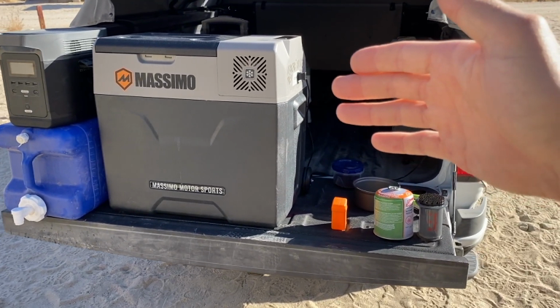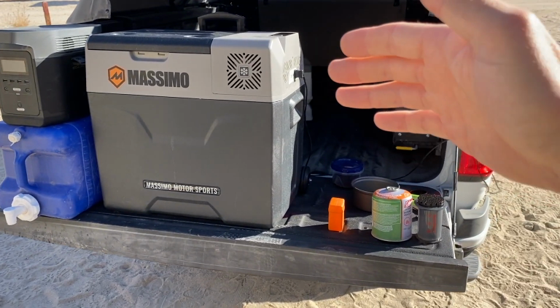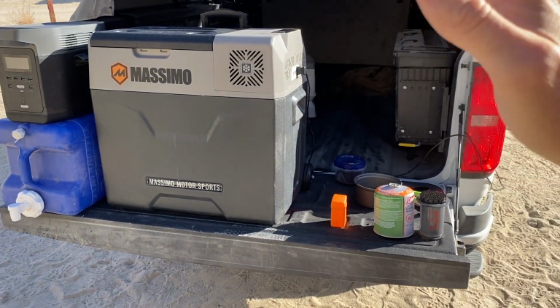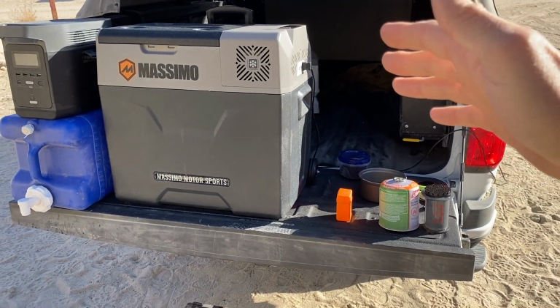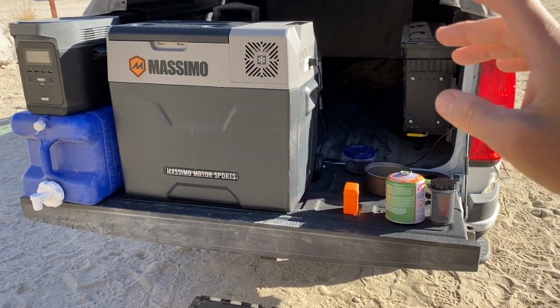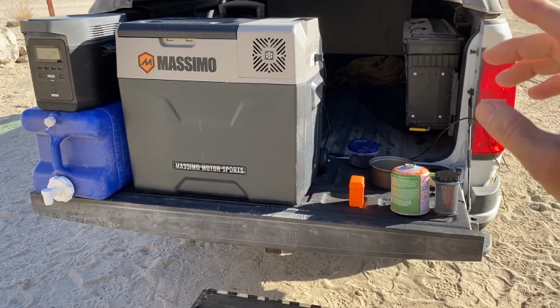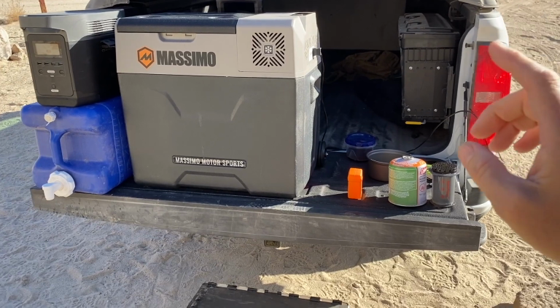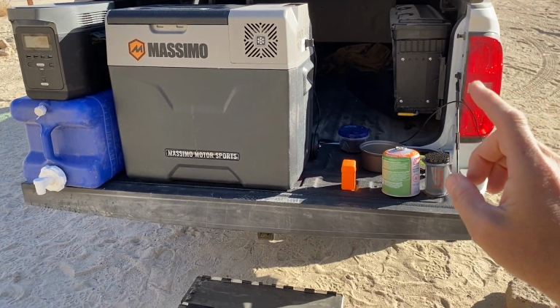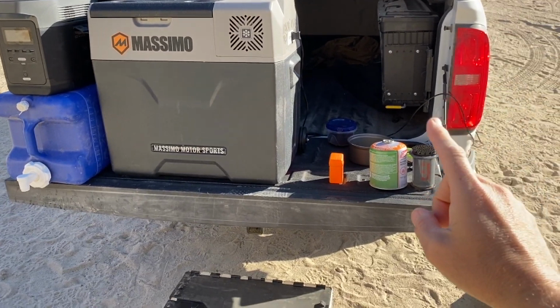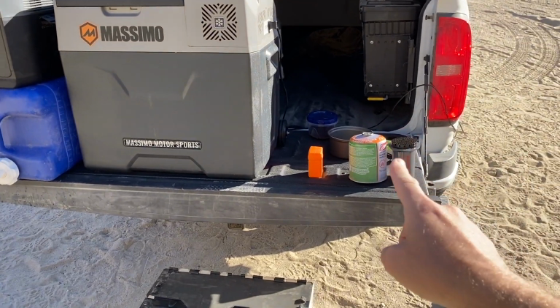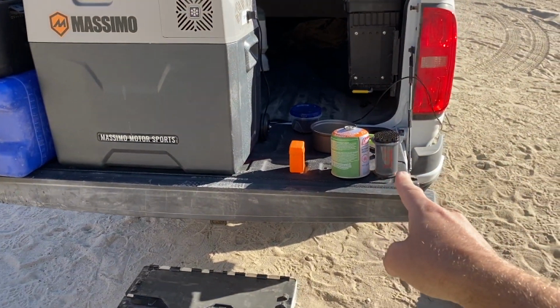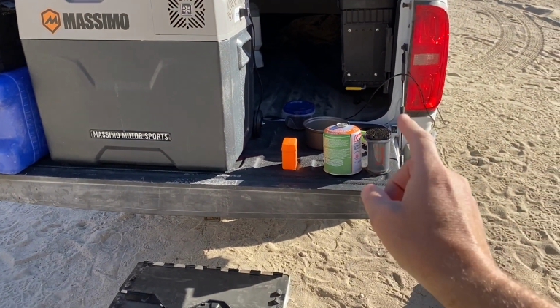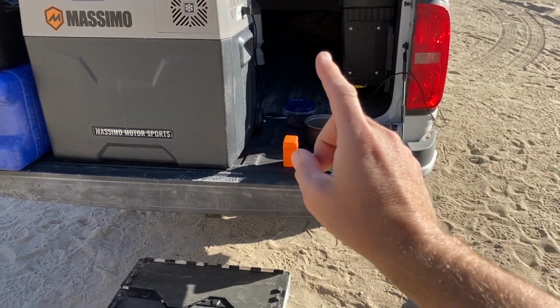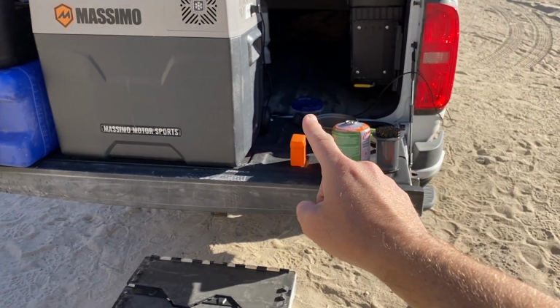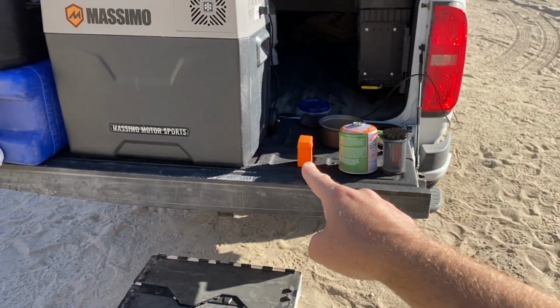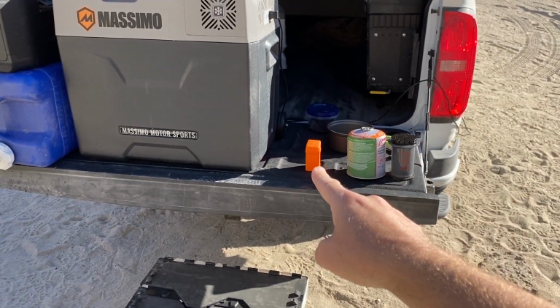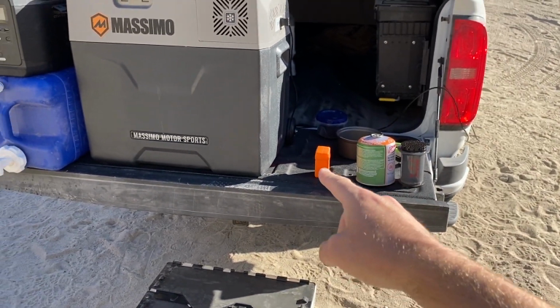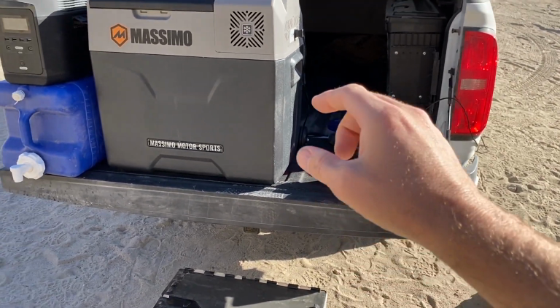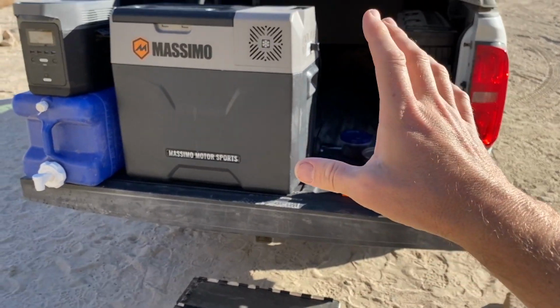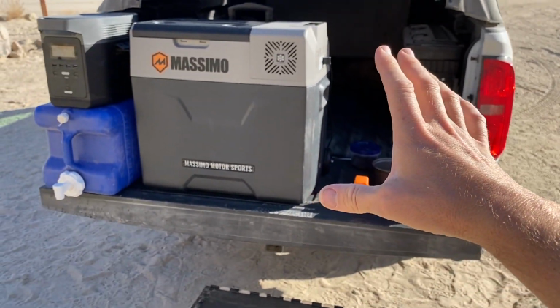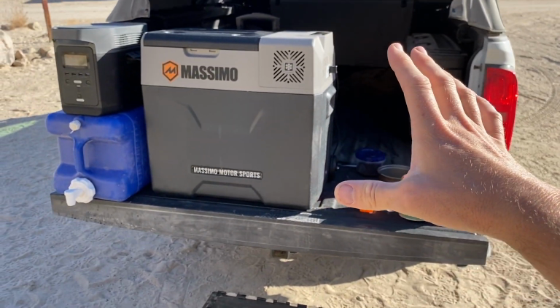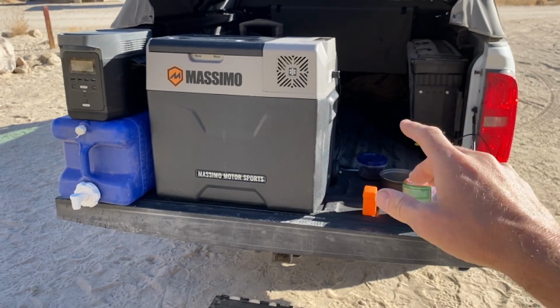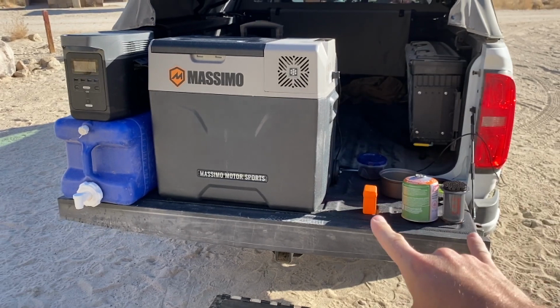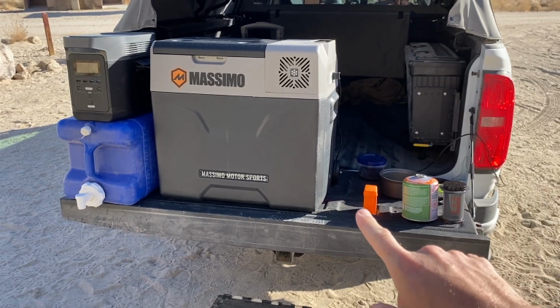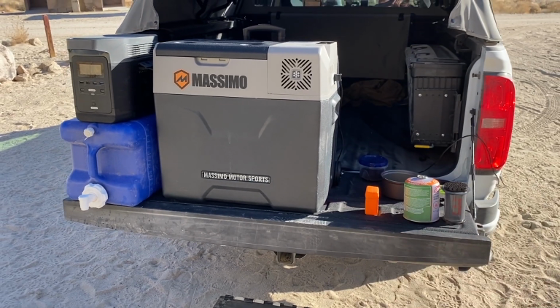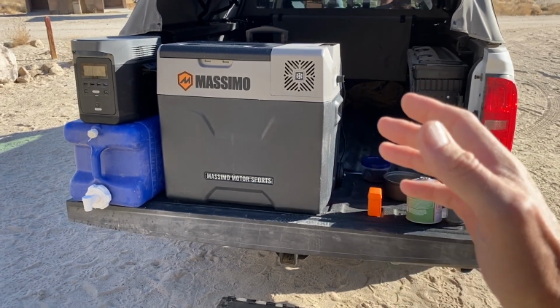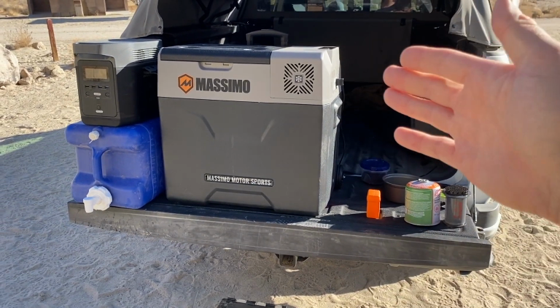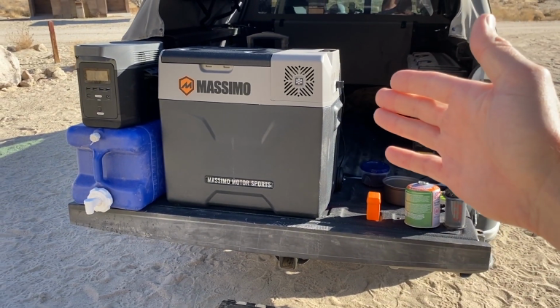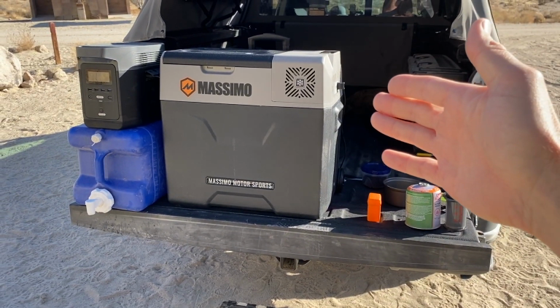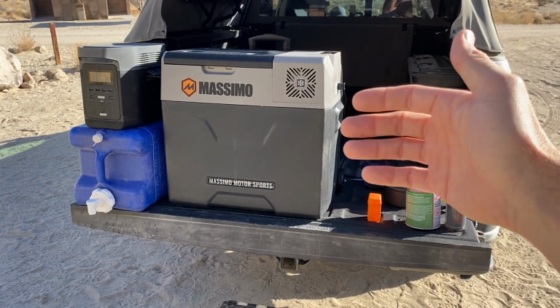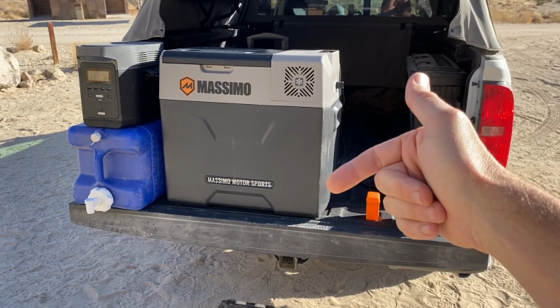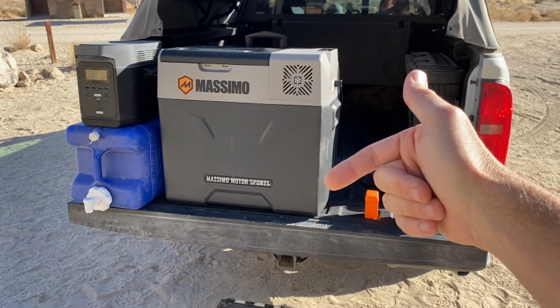Up next we're also going to have an AeroPress video and a little tiny camp stove video, so check those out. Hit that subscribe button because those are going to be coming up on the channel soon. Thanks for watching!